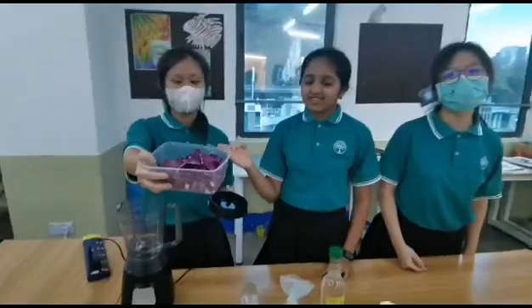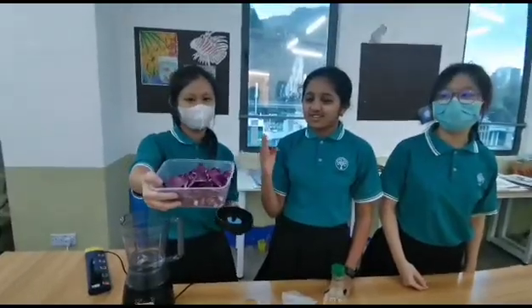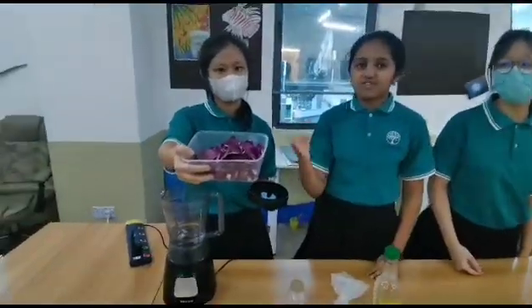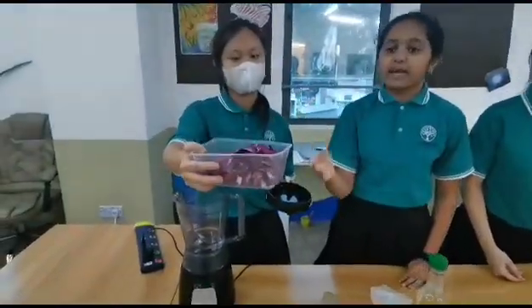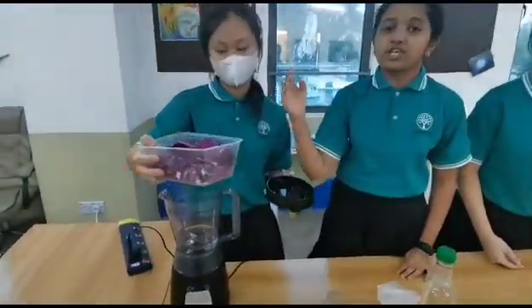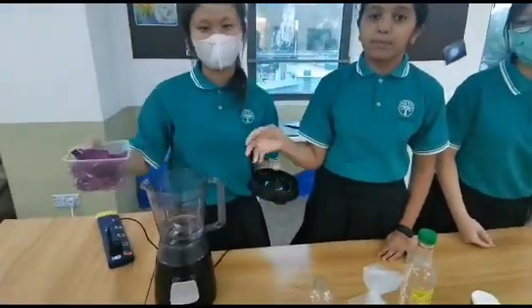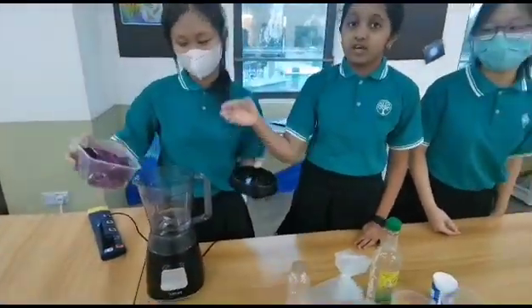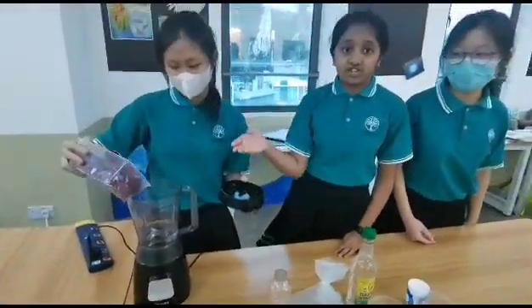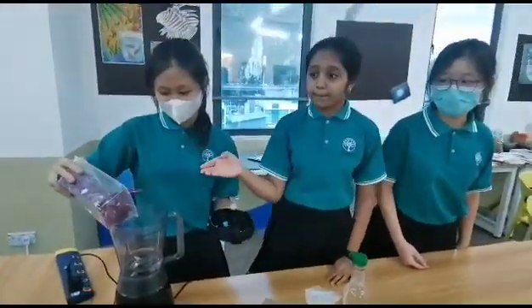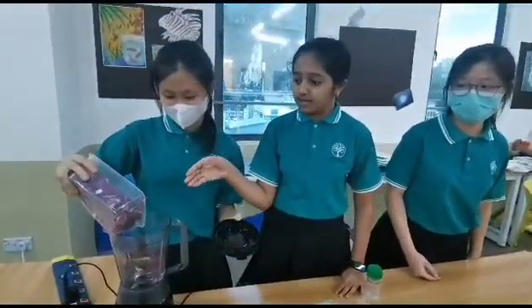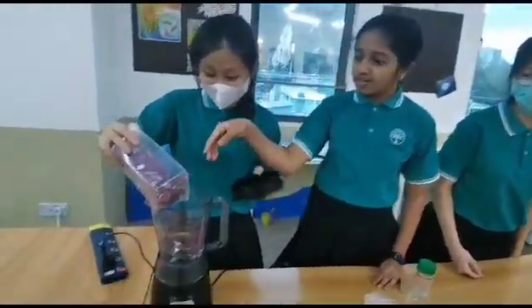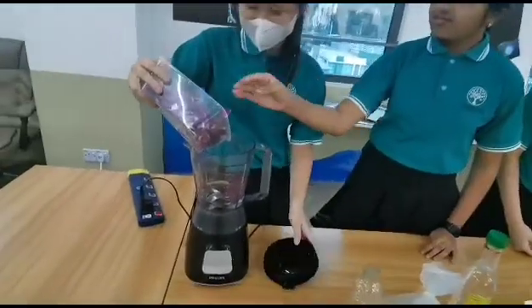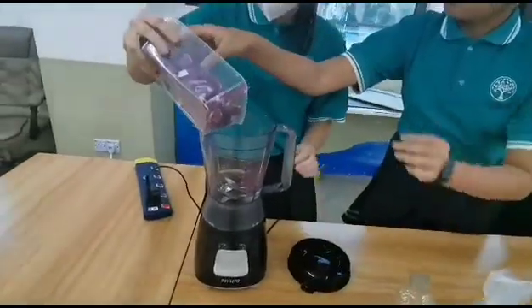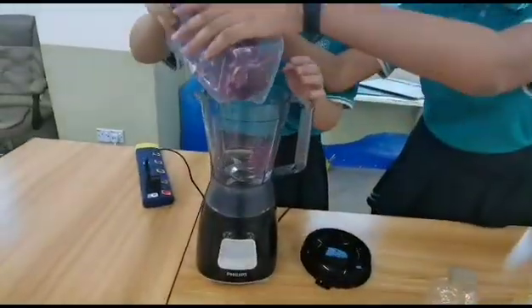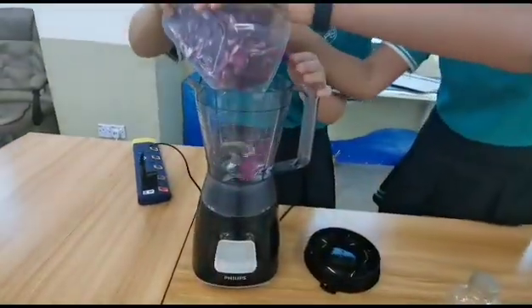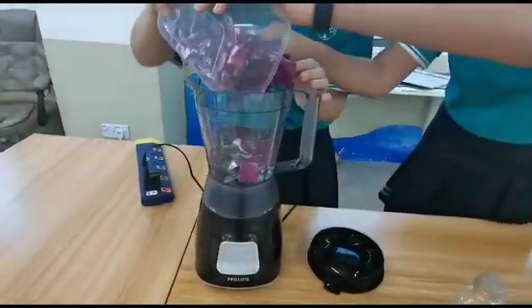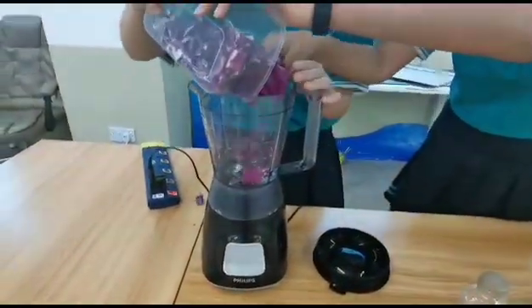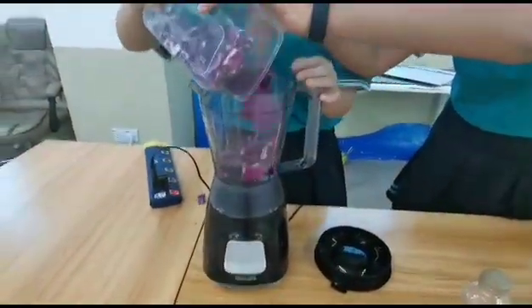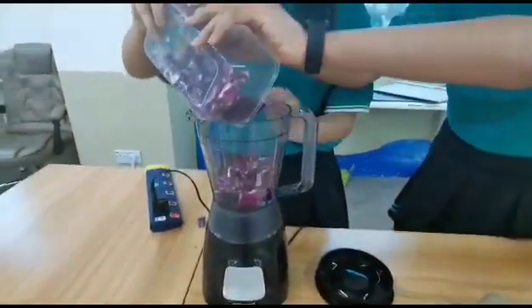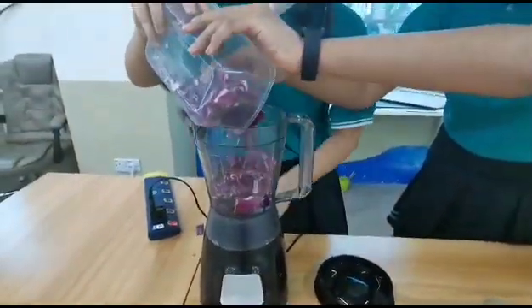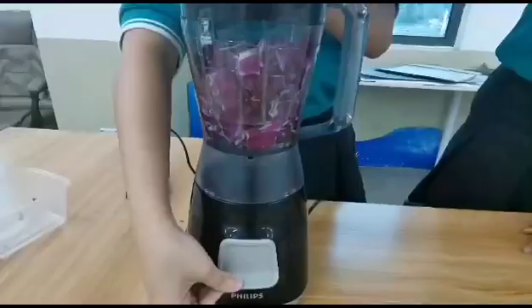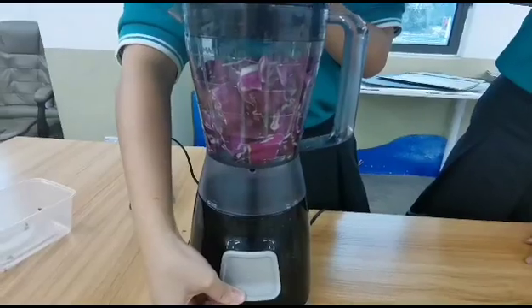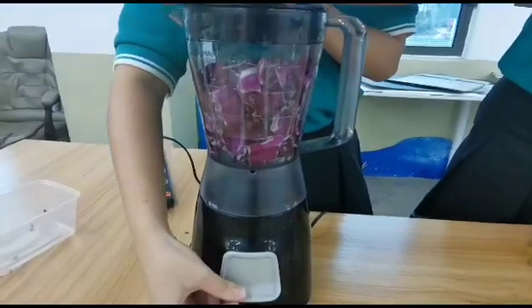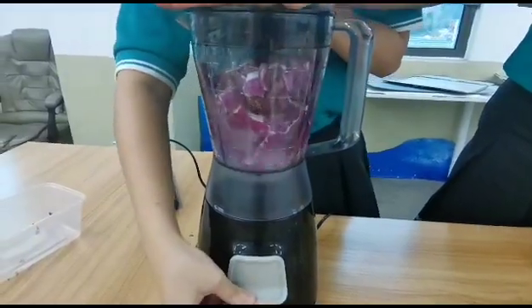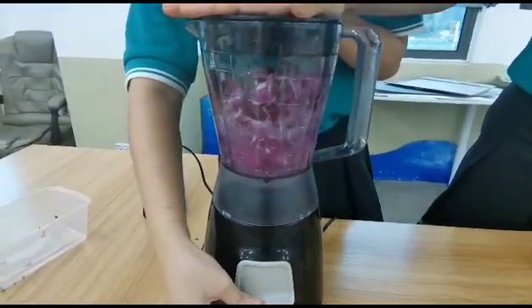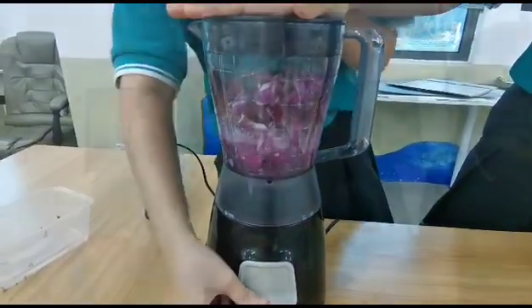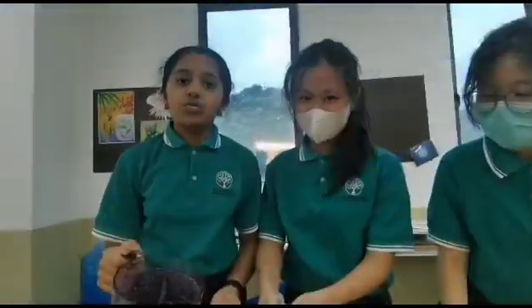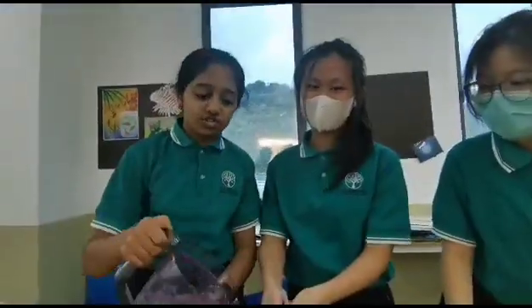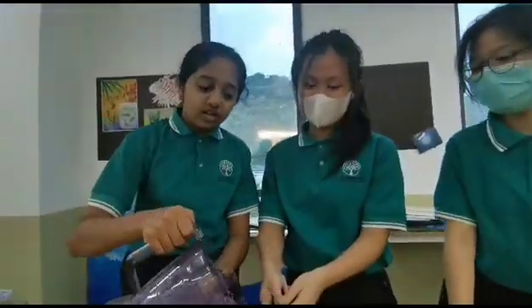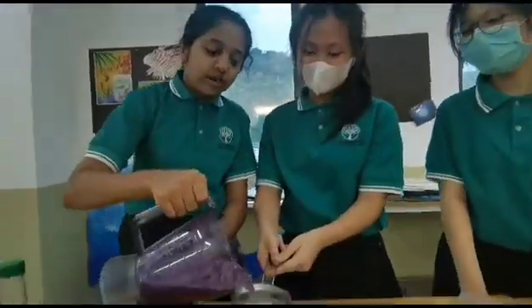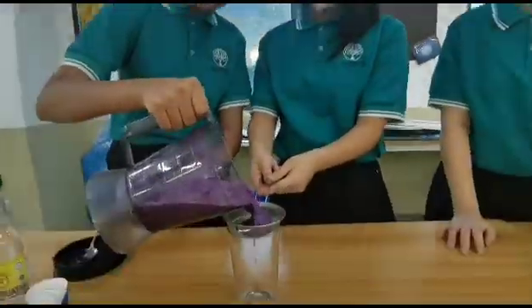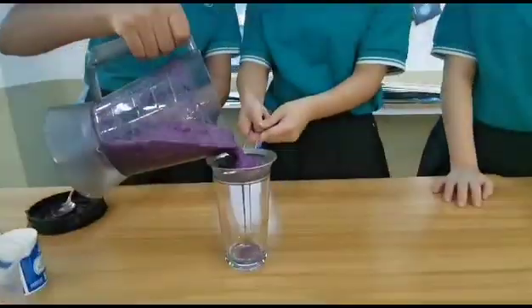Put the chopped red cabbage into the blender to extract the pigment. Now we strain the red cabbage juice.